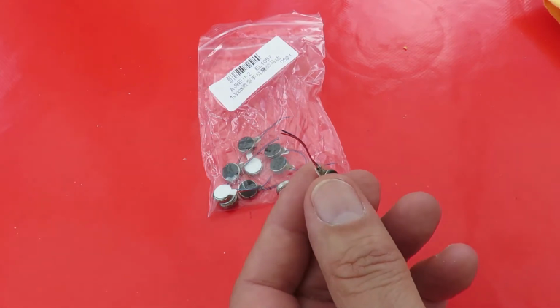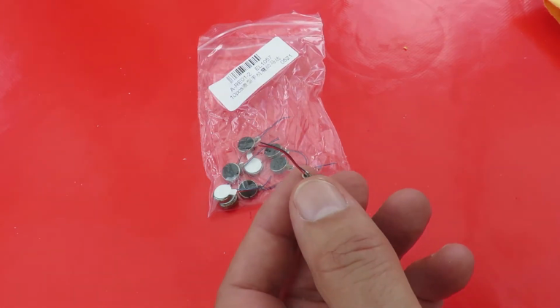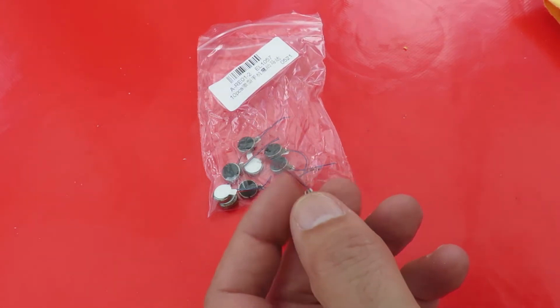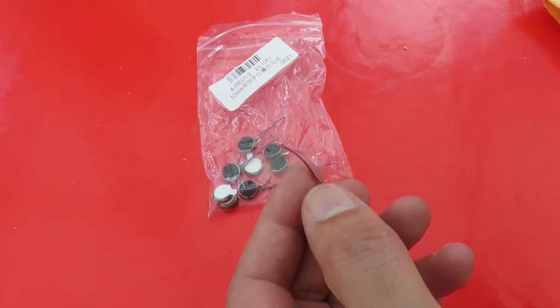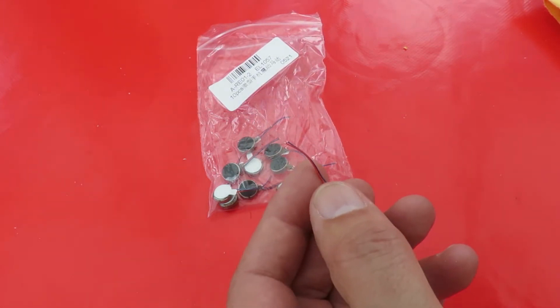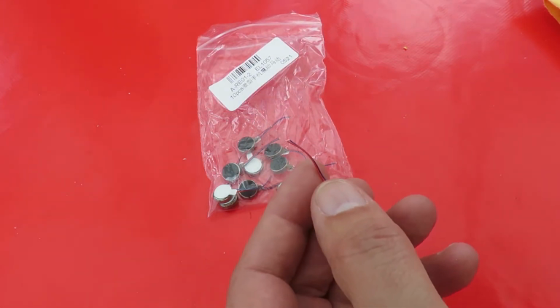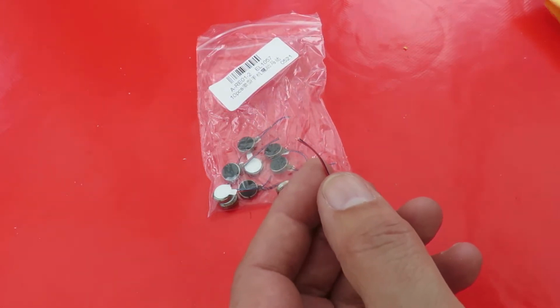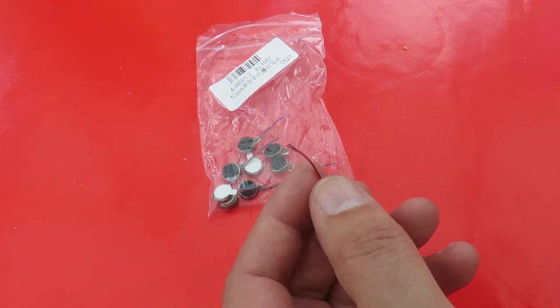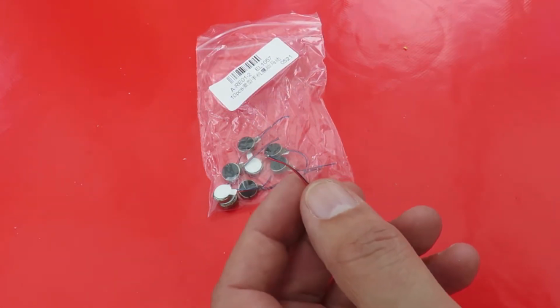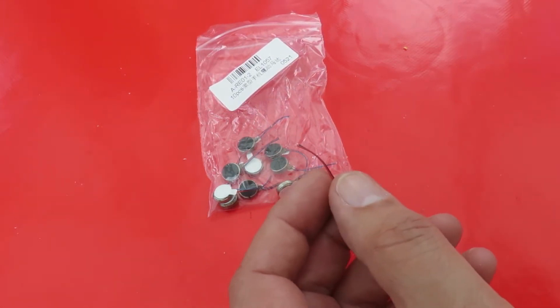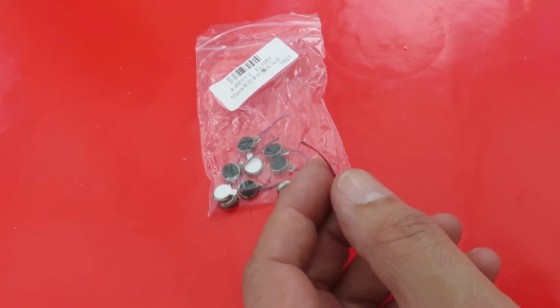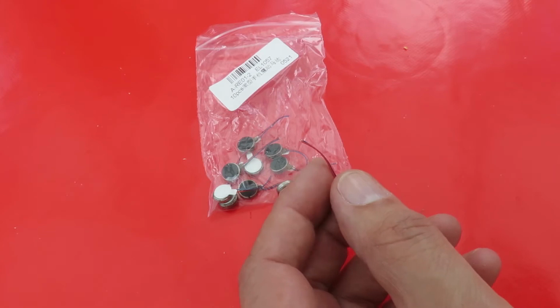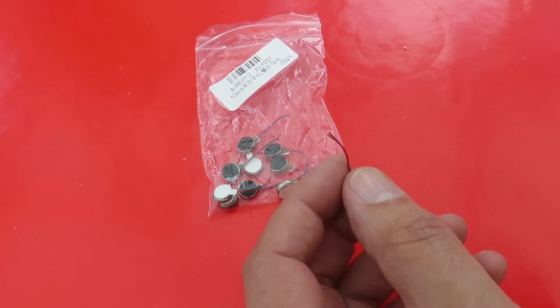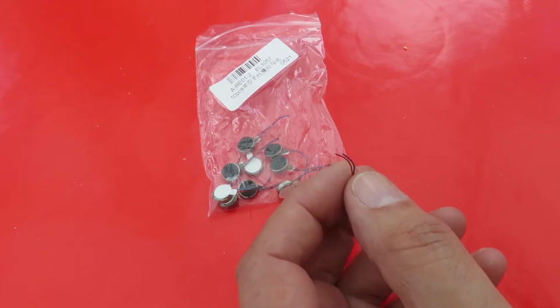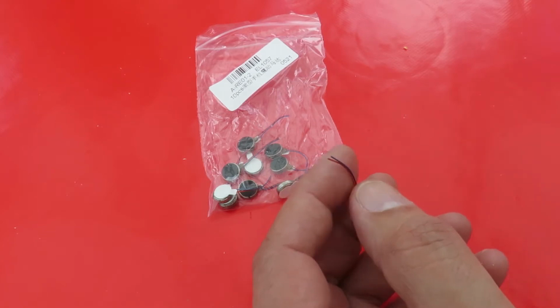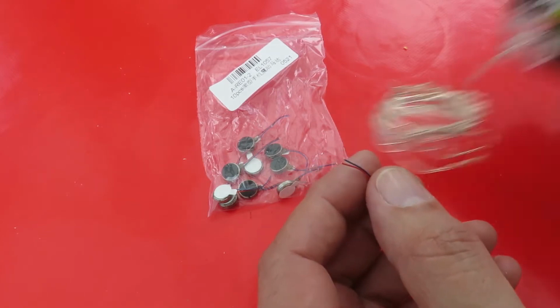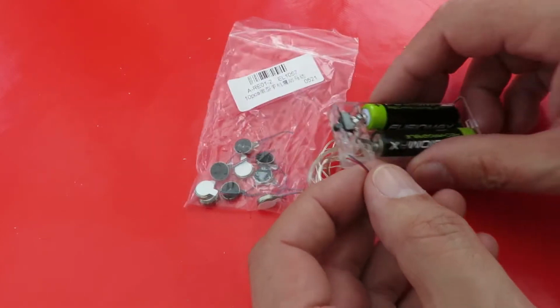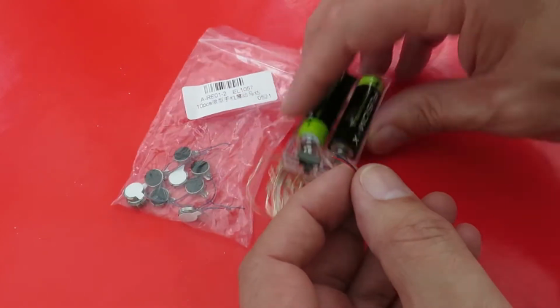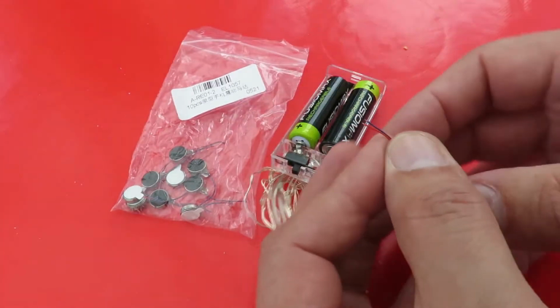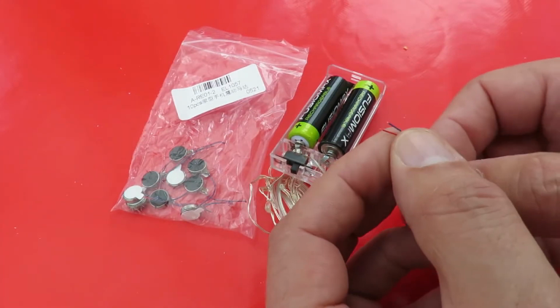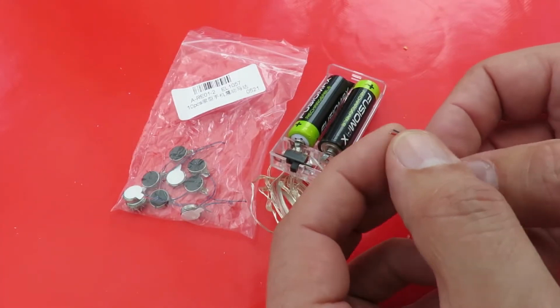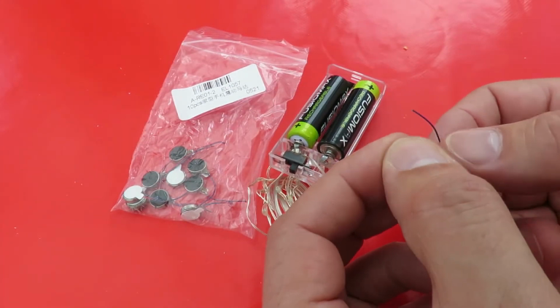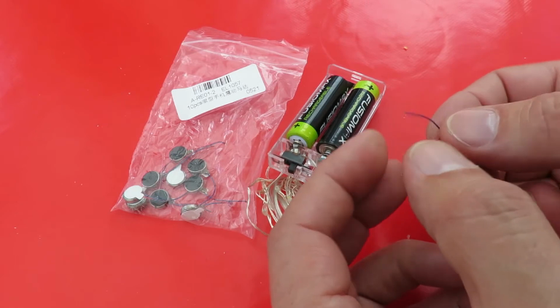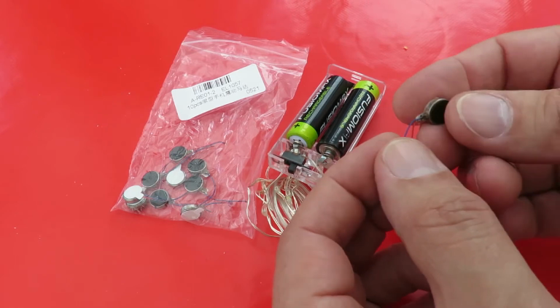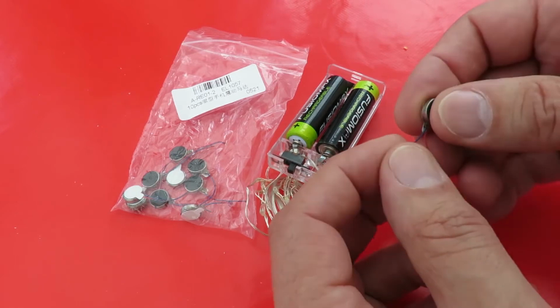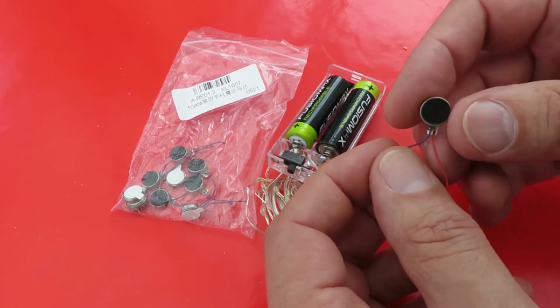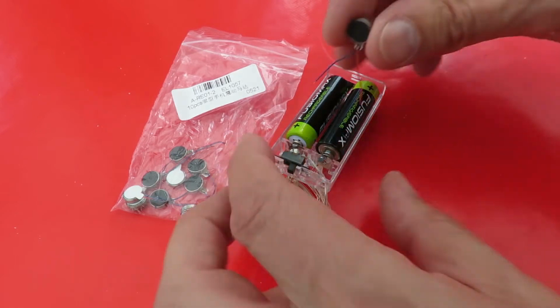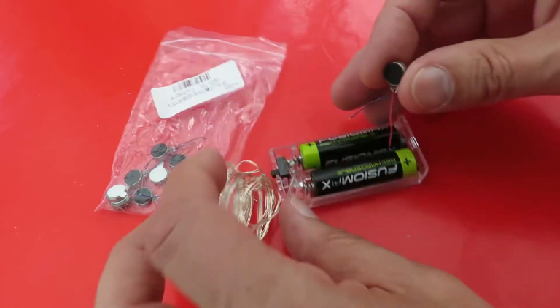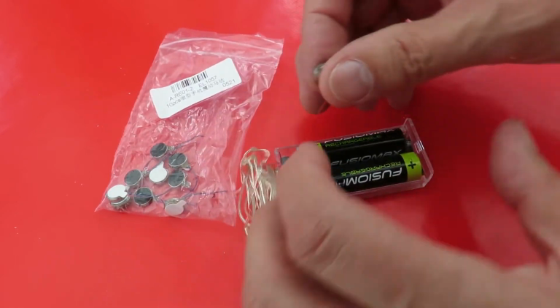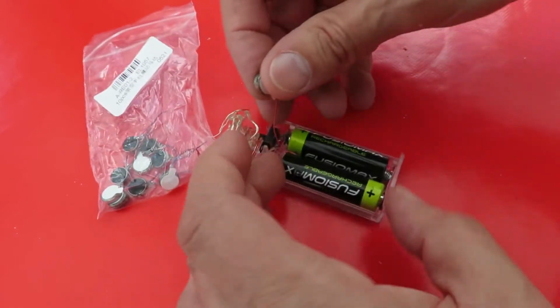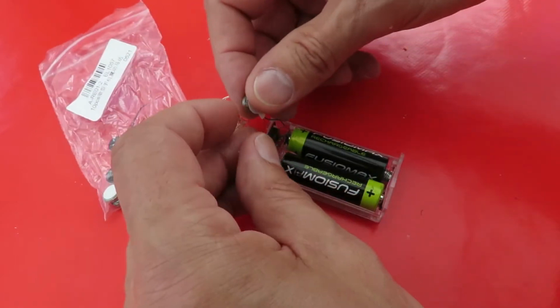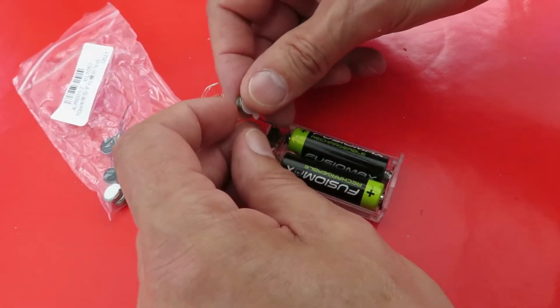Battery. What have I got? I've got that. If I go across there, I should get power.